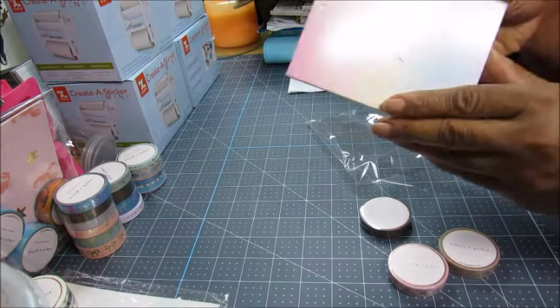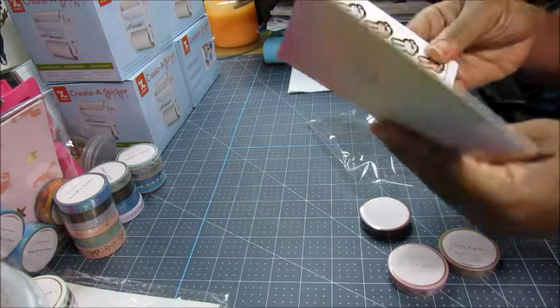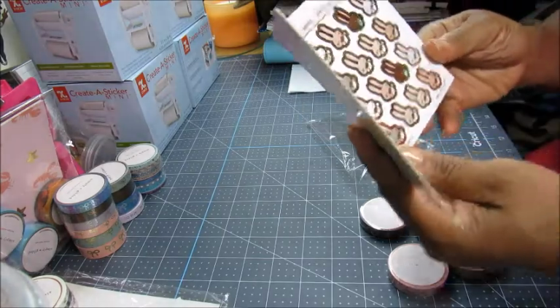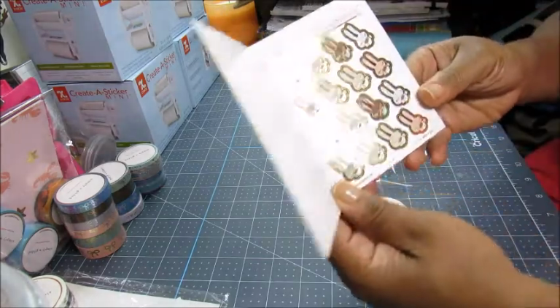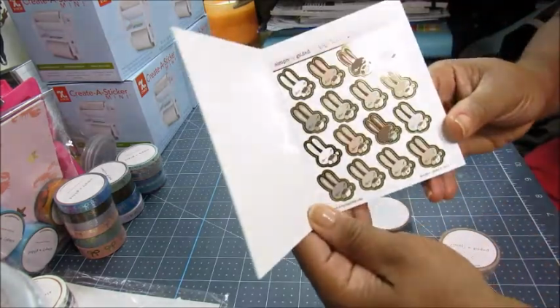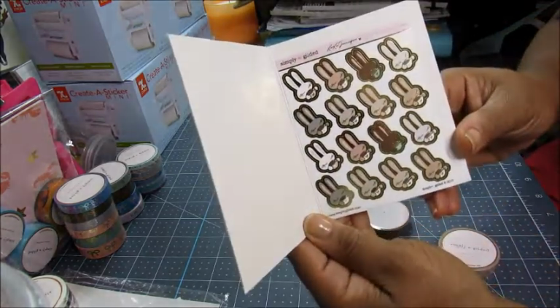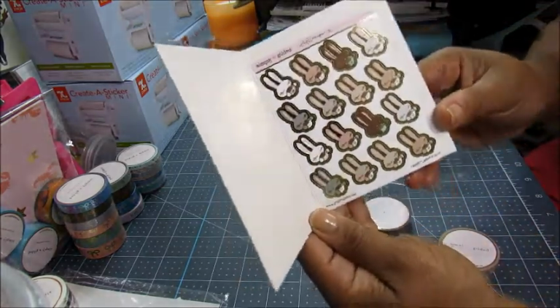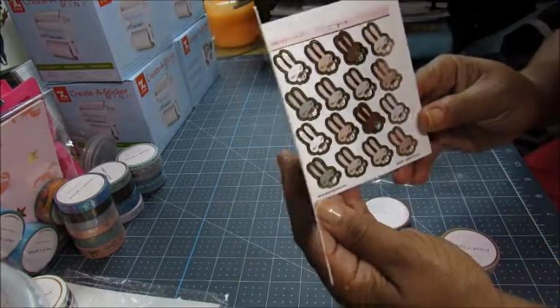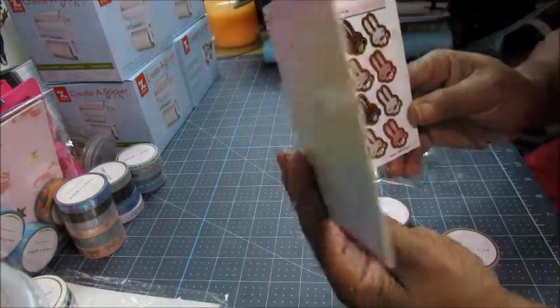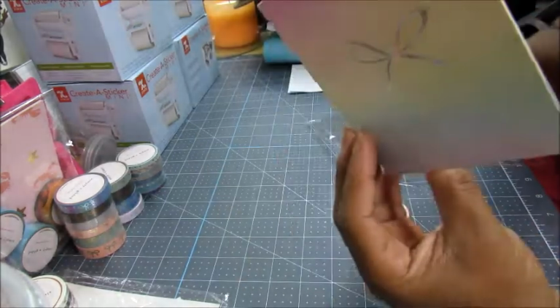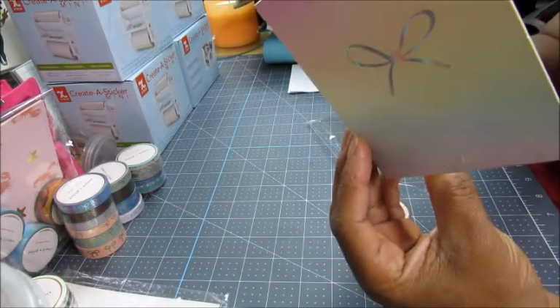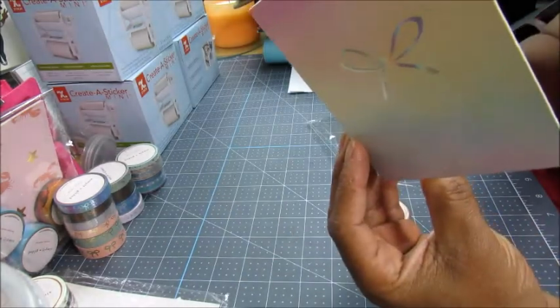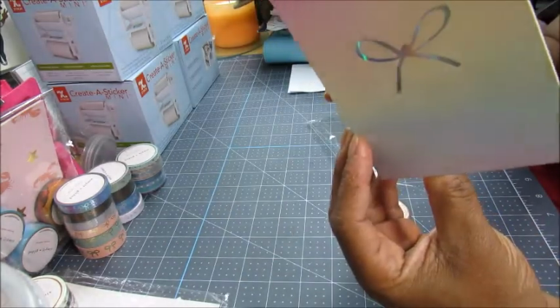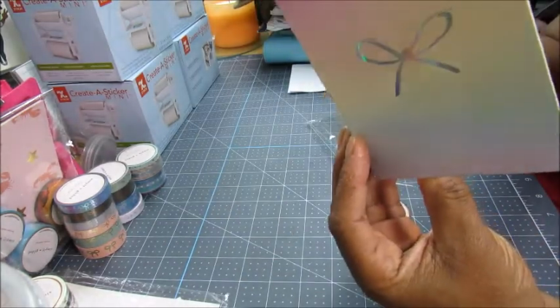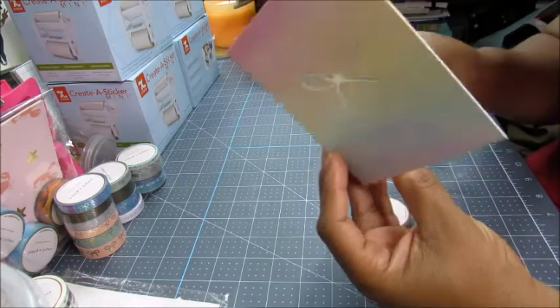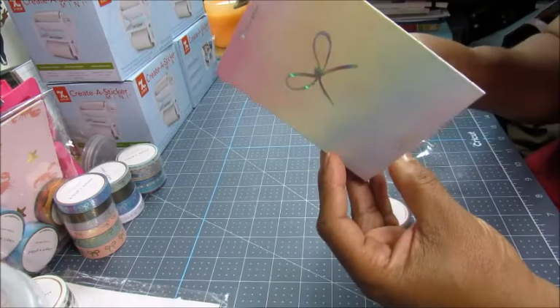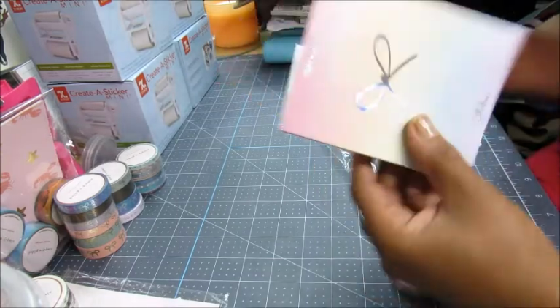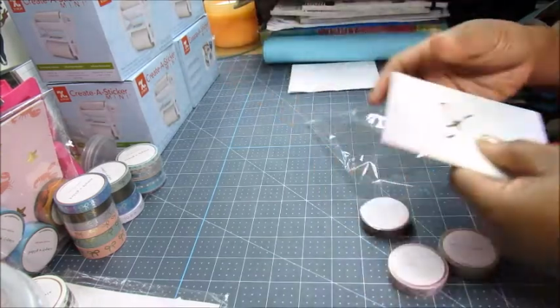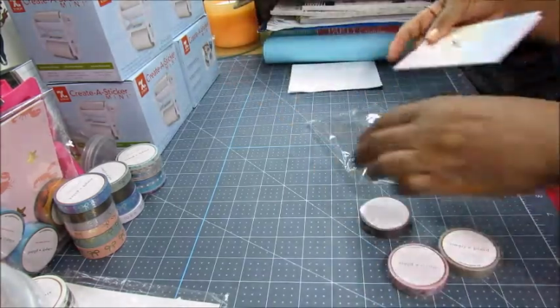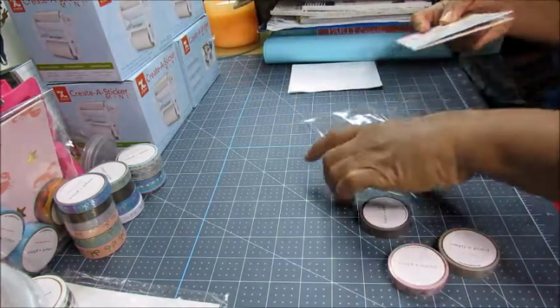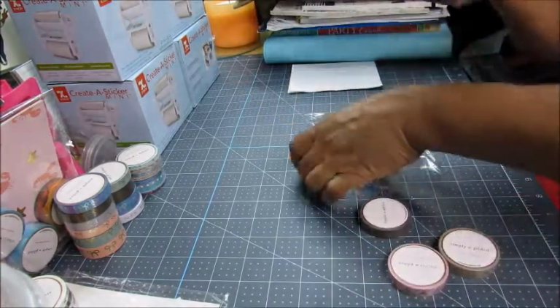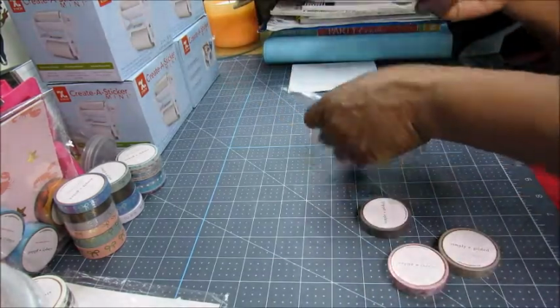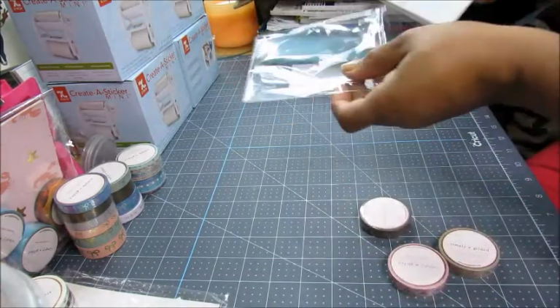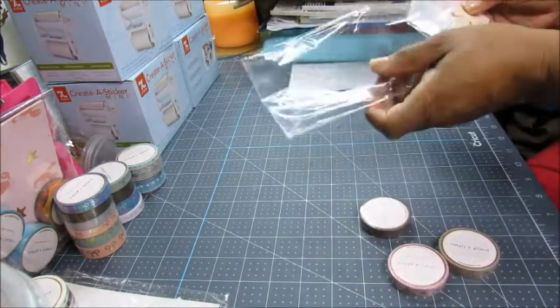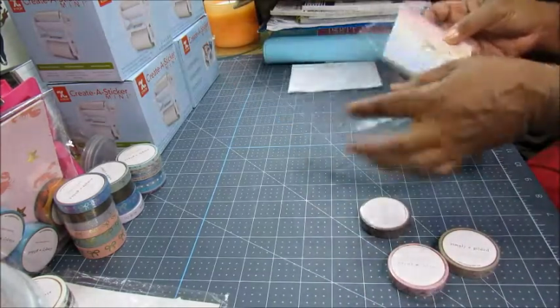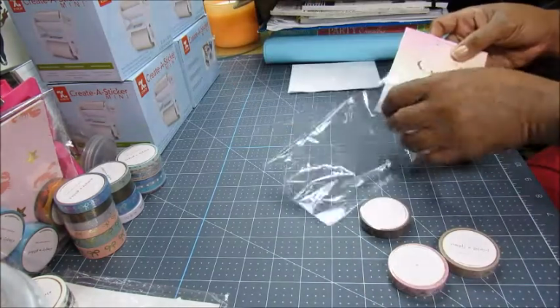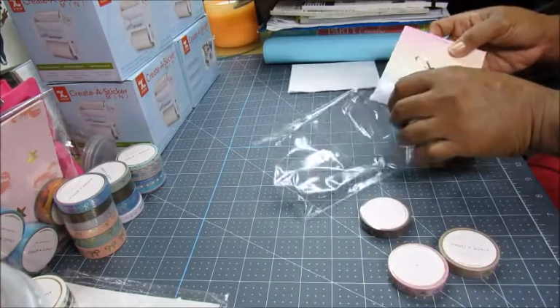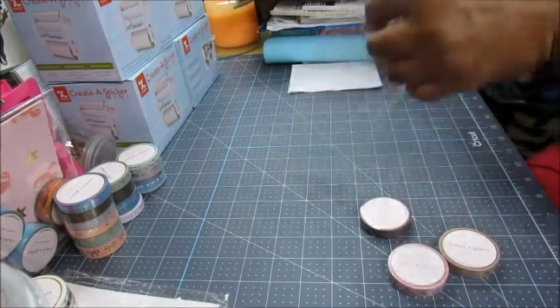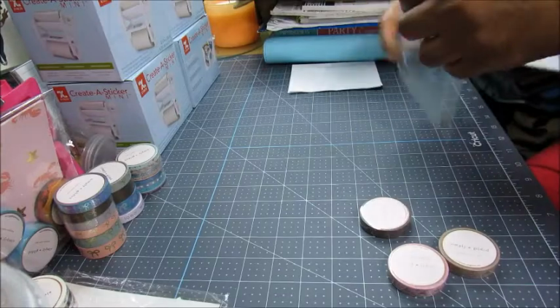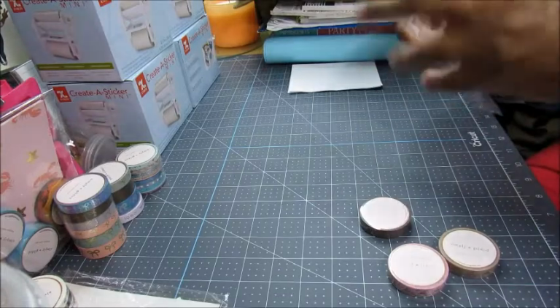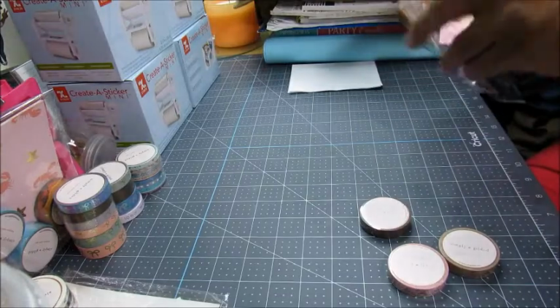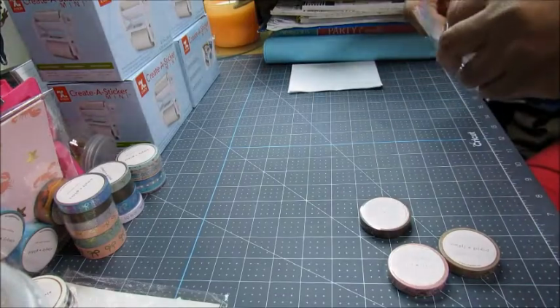Oh okay, look — it's got a lot of bunnies in there, little bunny stickers. Oh those are so cute! So now I need to go back through all of them and look and see what's in each one — I have no idea what's in most of them.